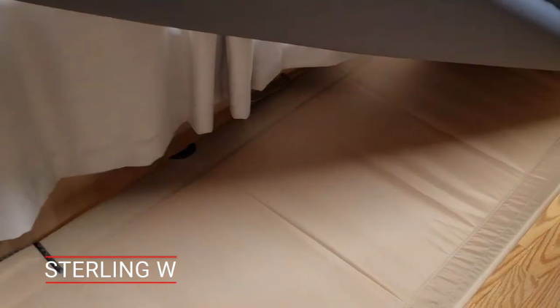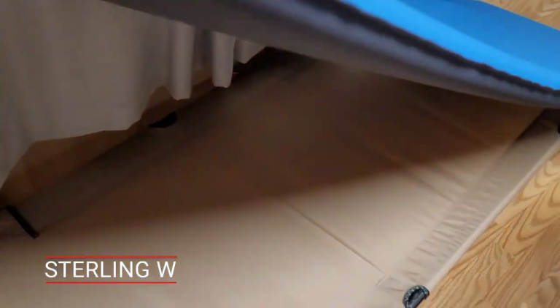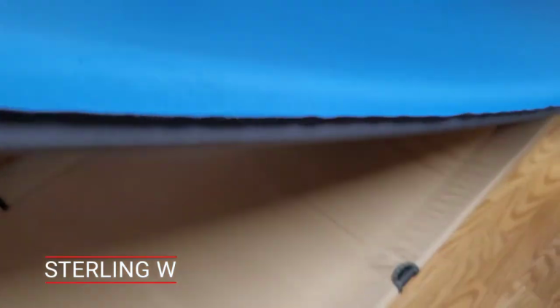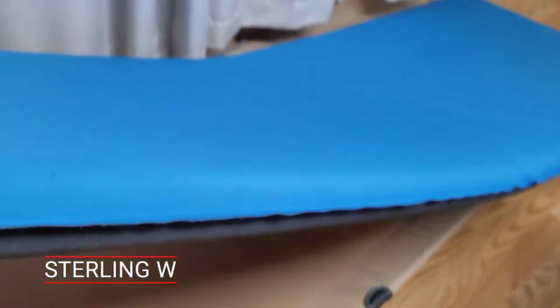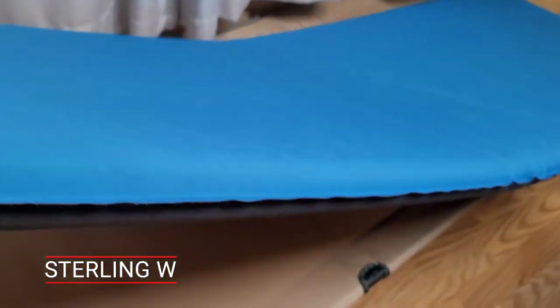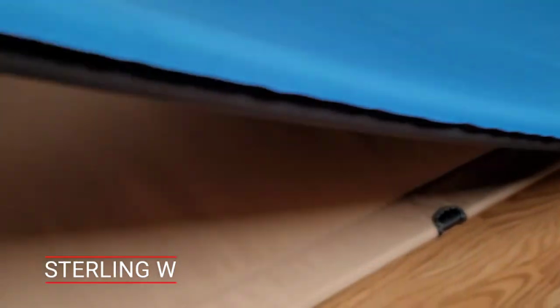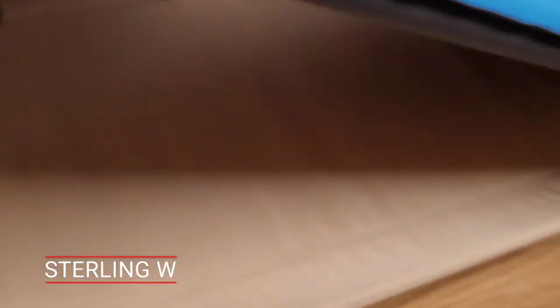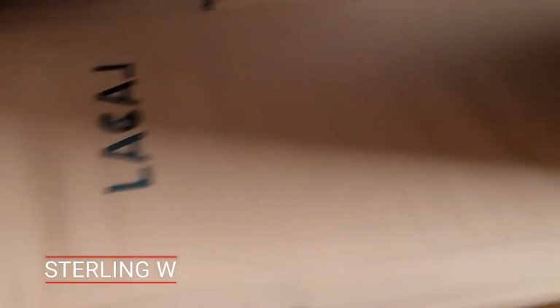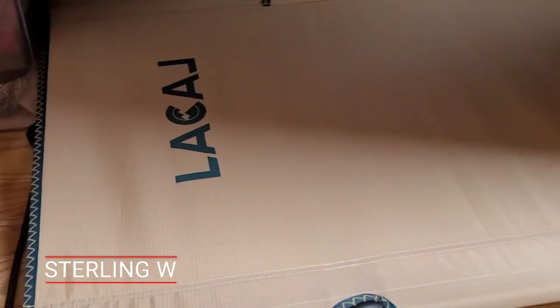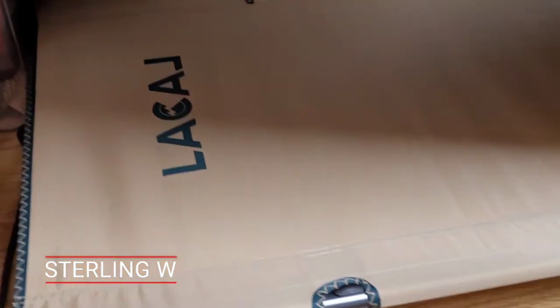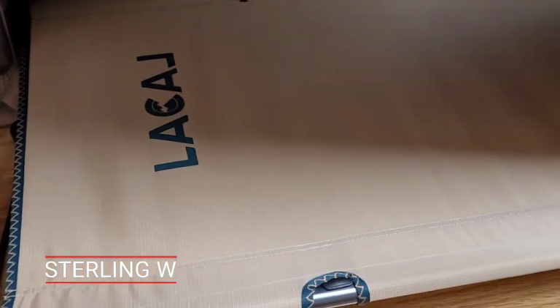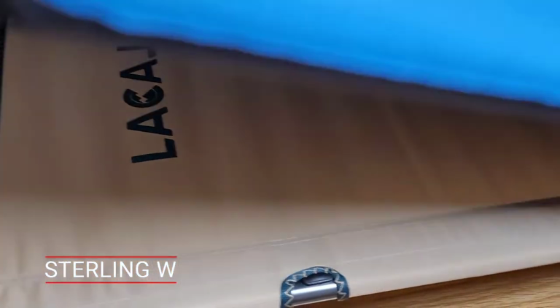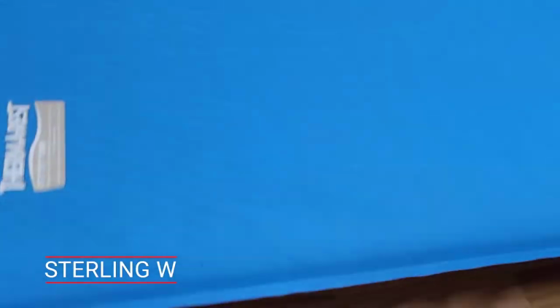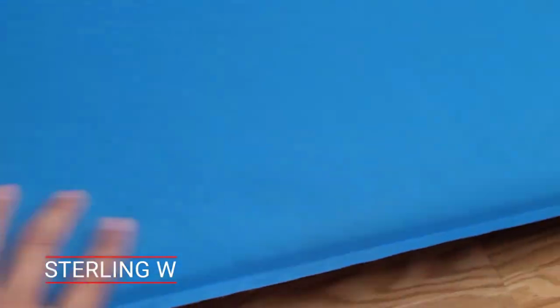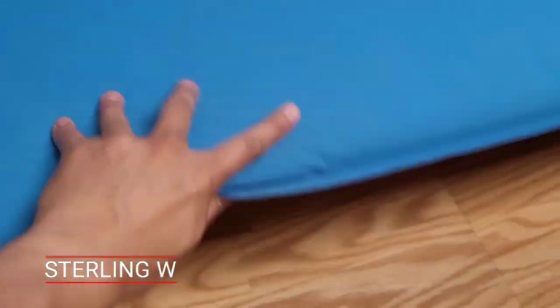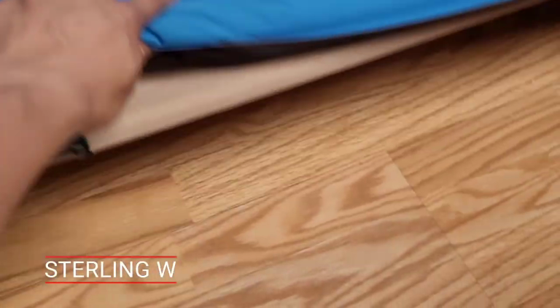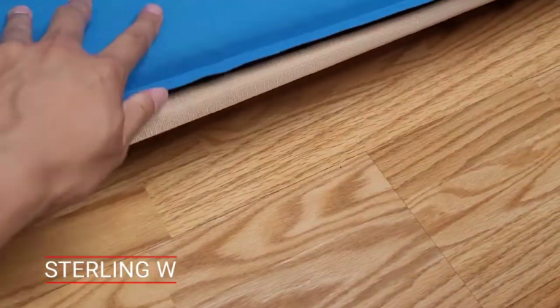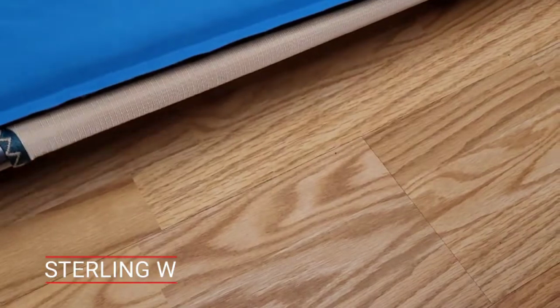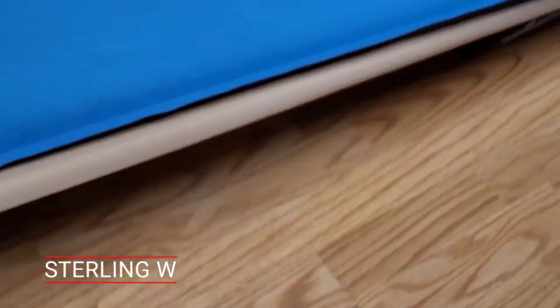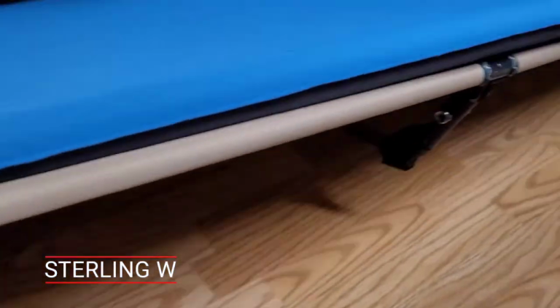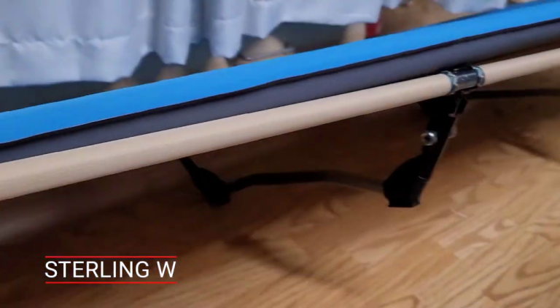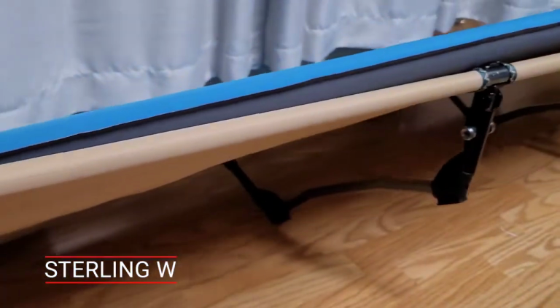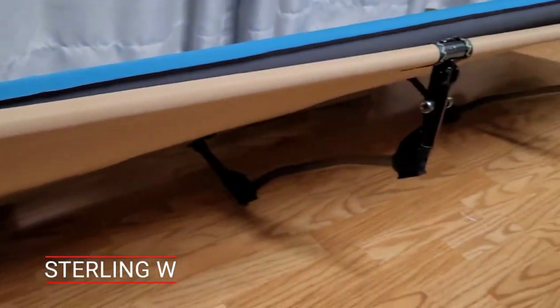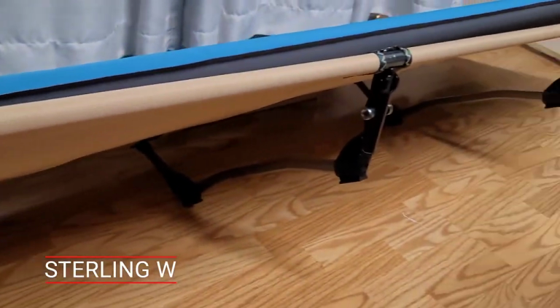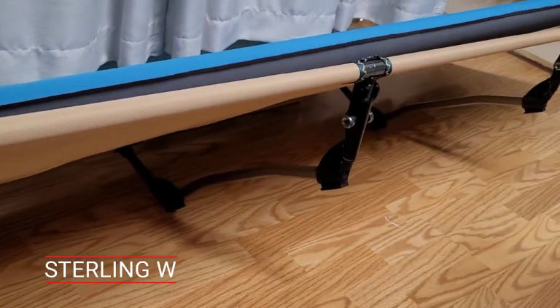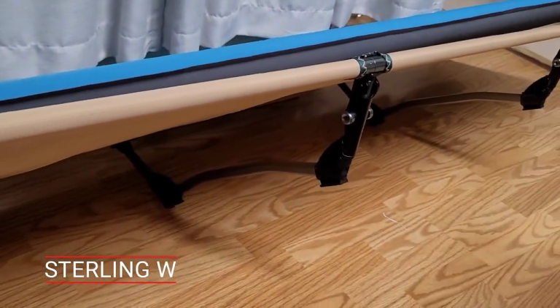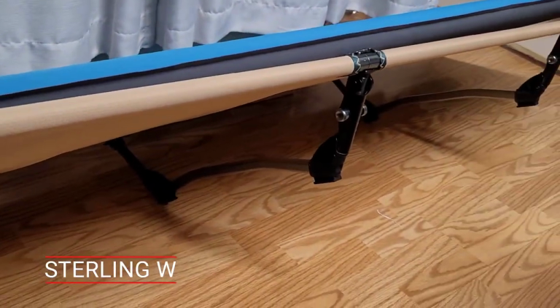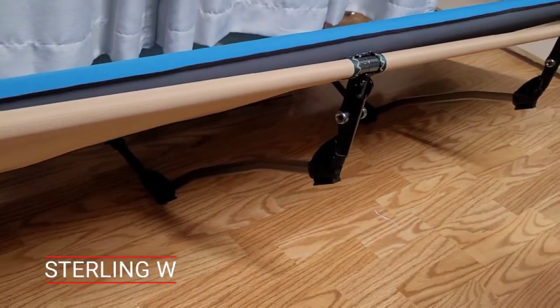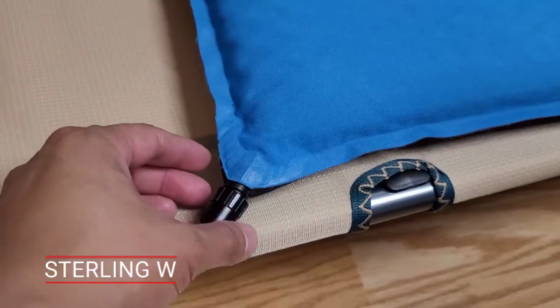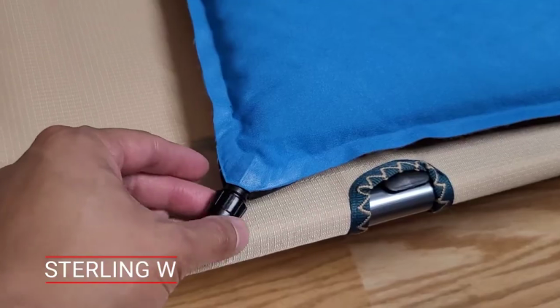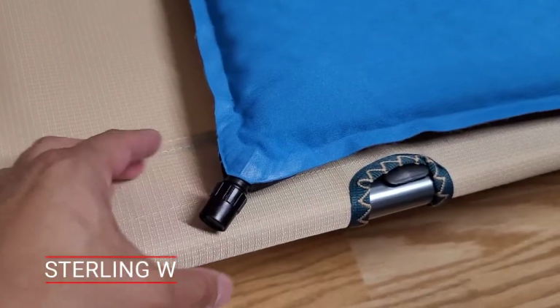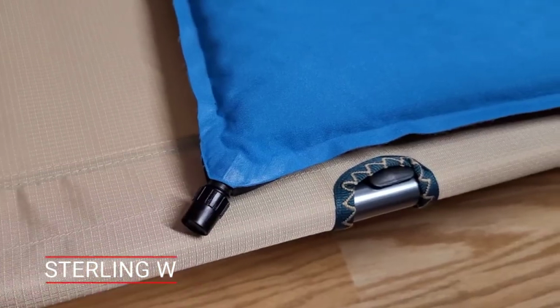You basically open the nipple, fill a little bit of air, and it's really comfortable — especially if you put it on top of a sleeping cot, which levitates it like a little bed.